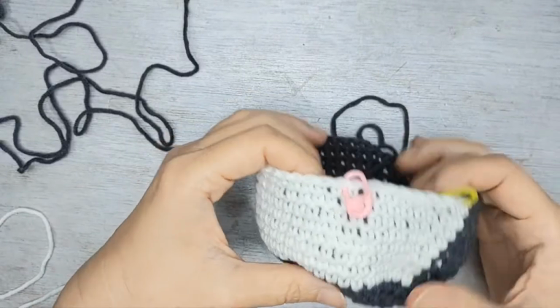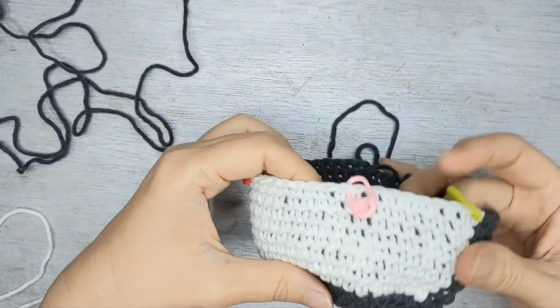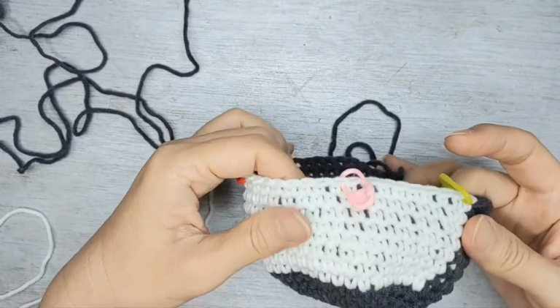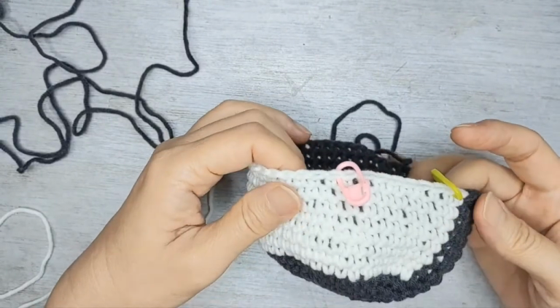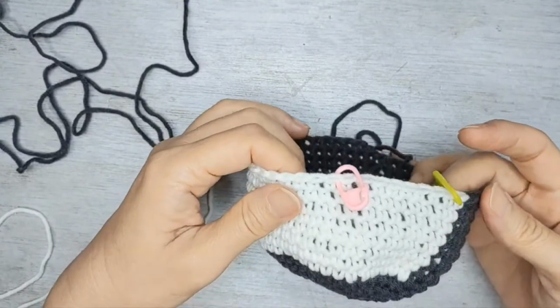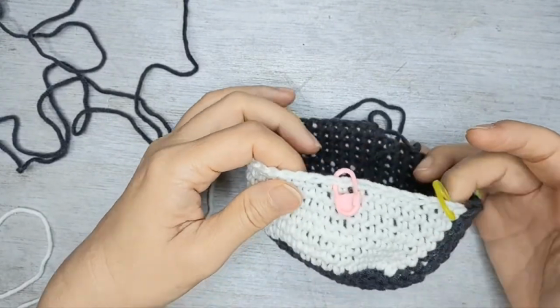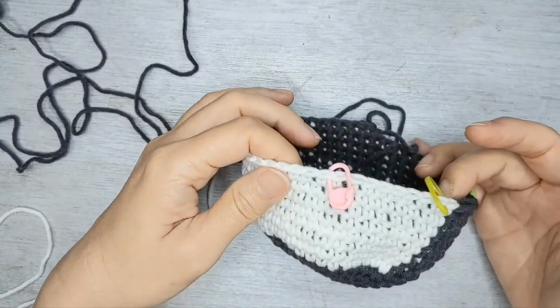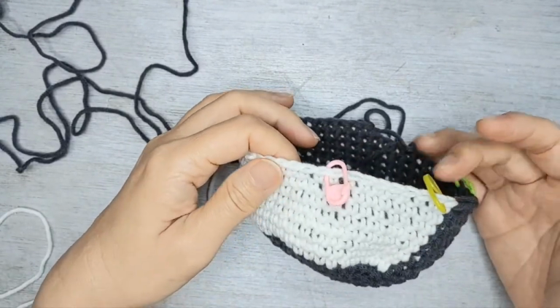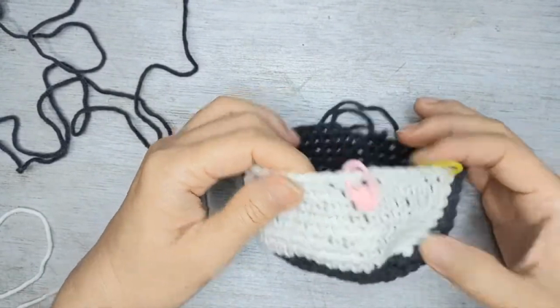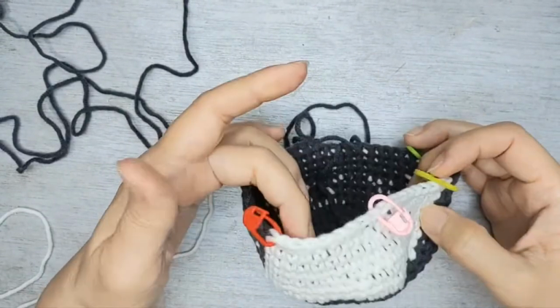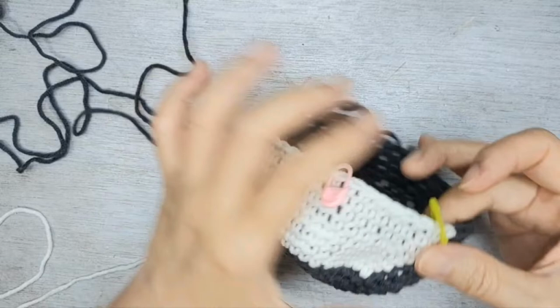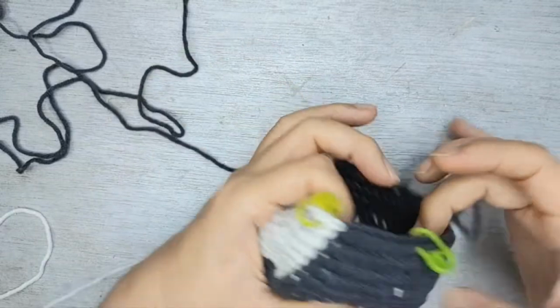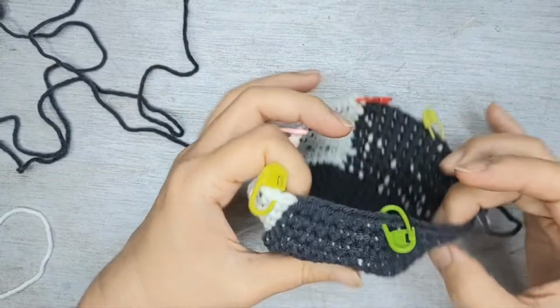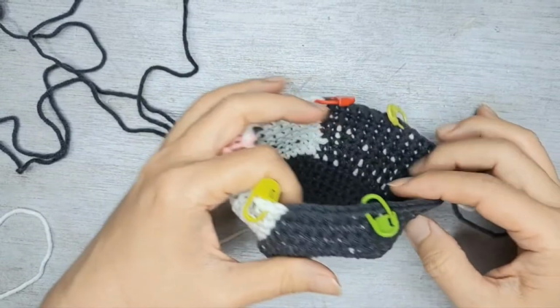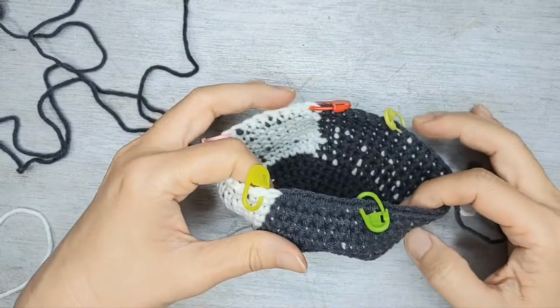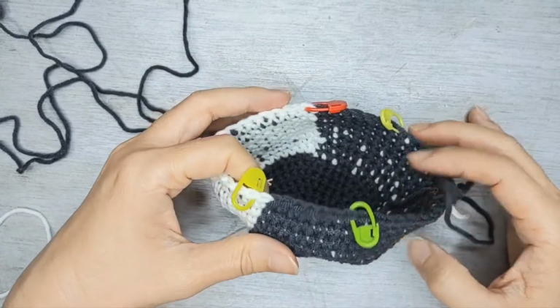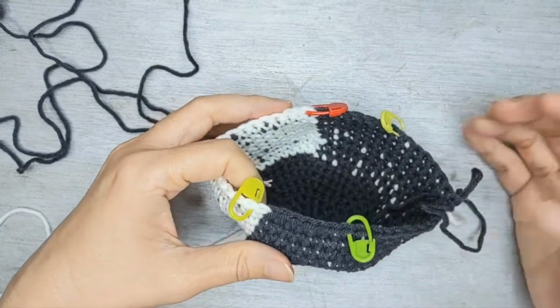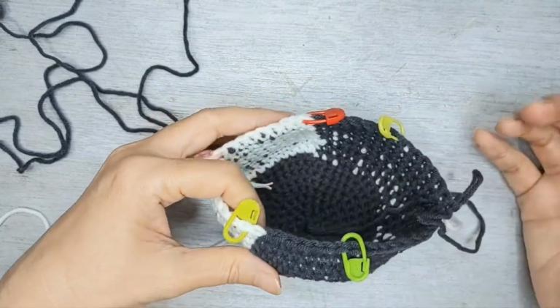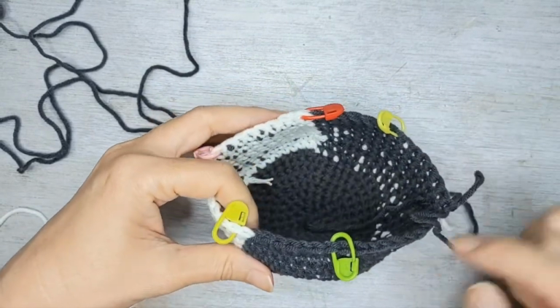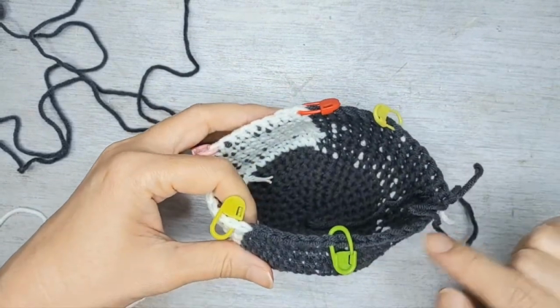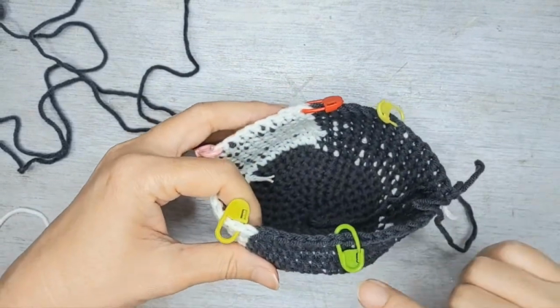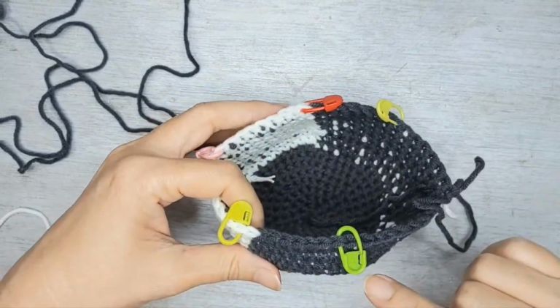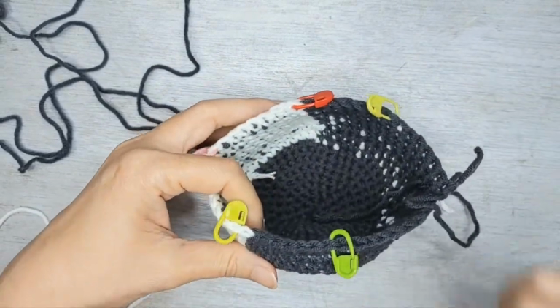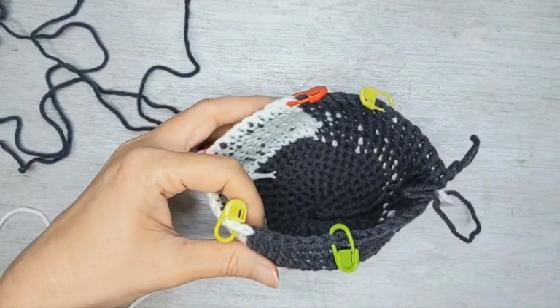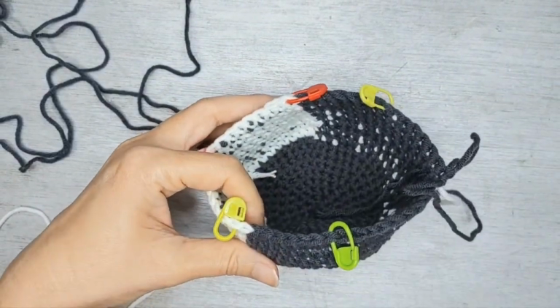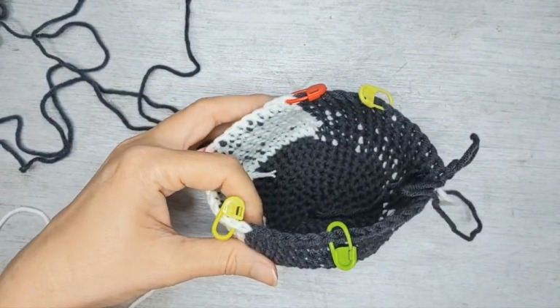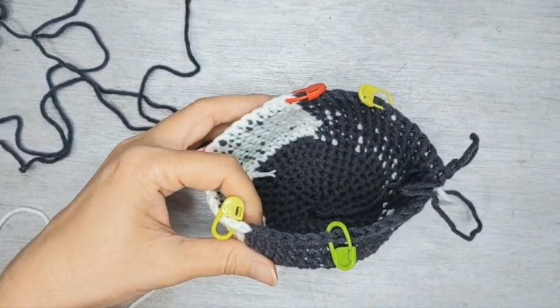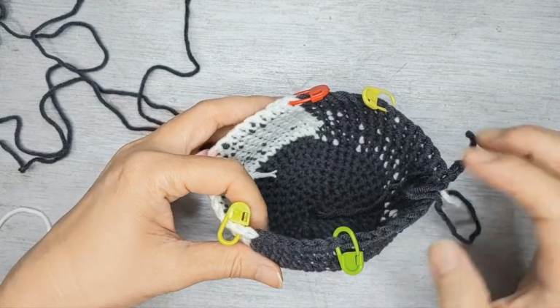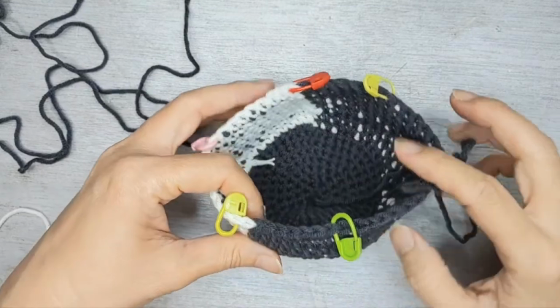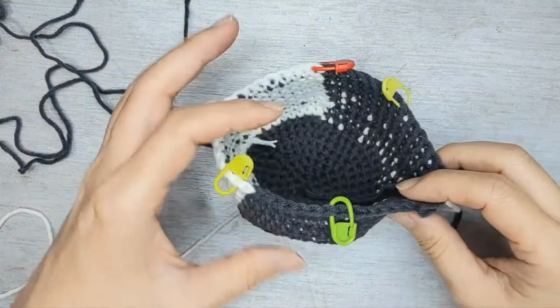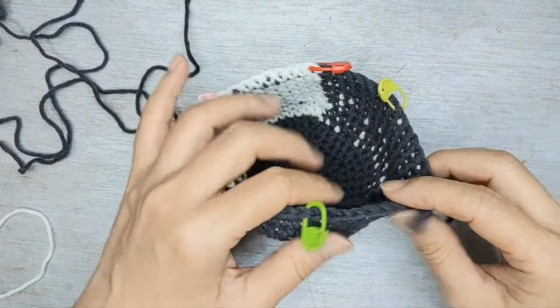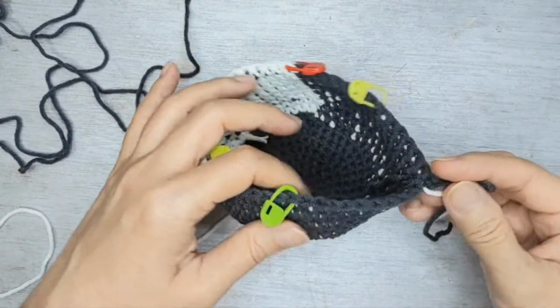This is how it looks like at the end of row 16. Now row 17, we're going to do 6 single crochet followed by a decrease — 6 sets of that.